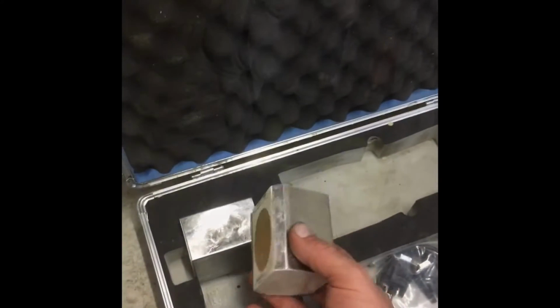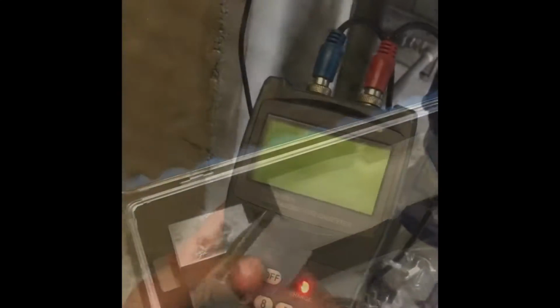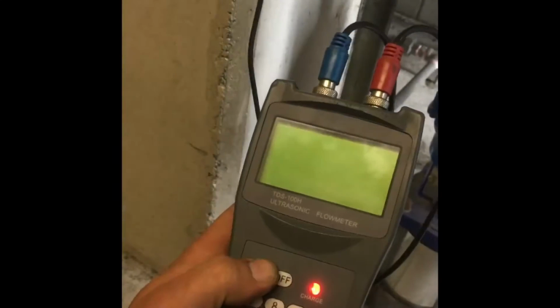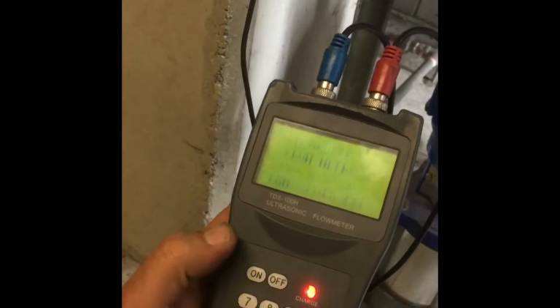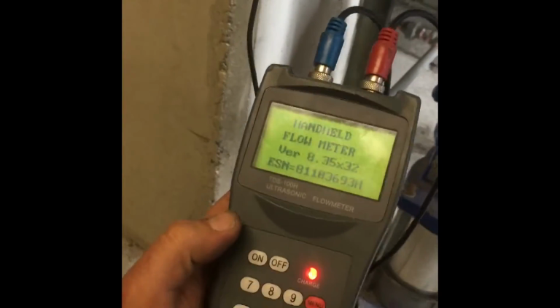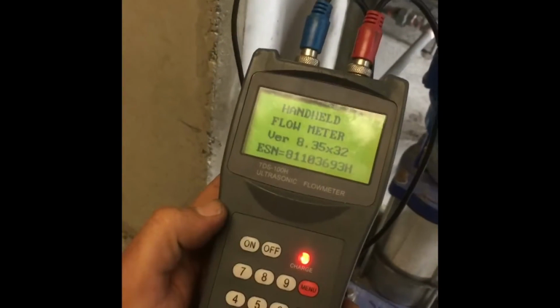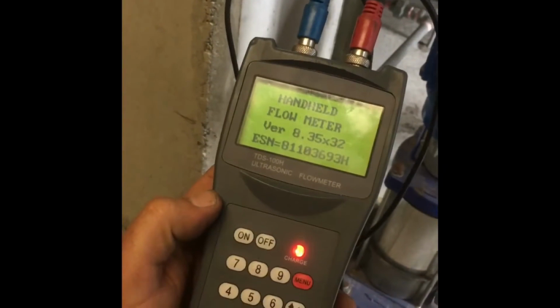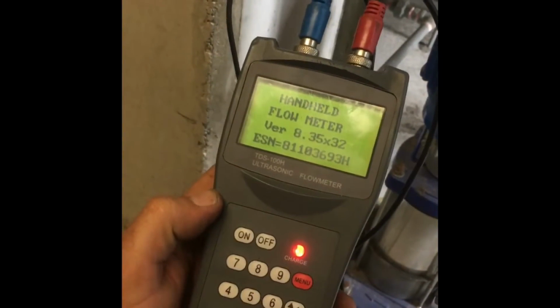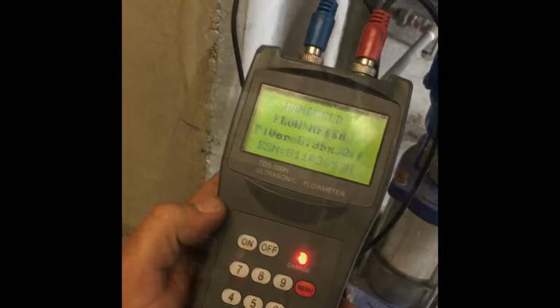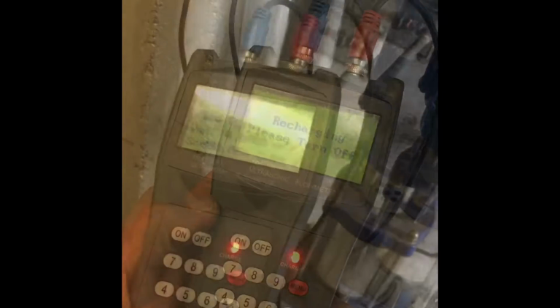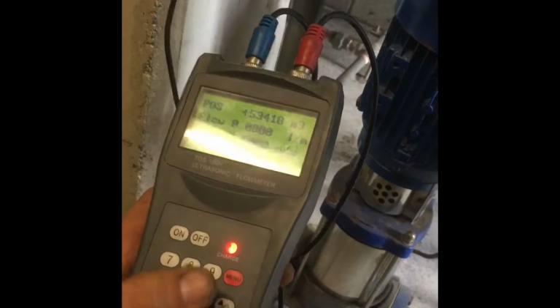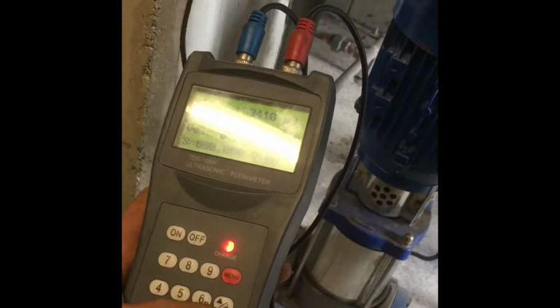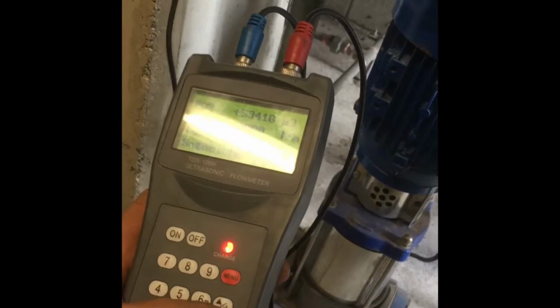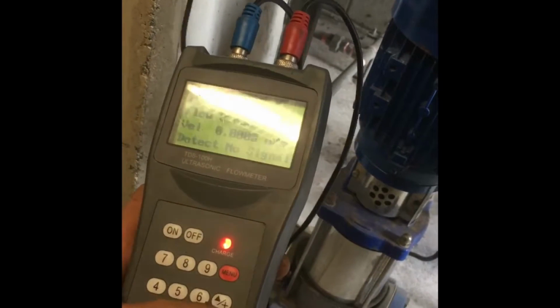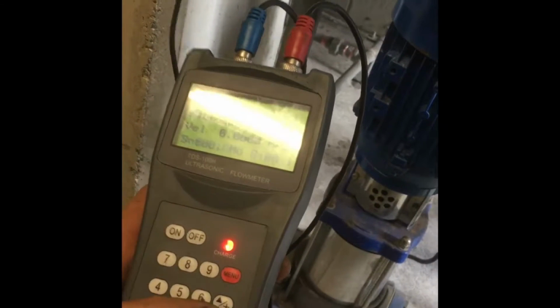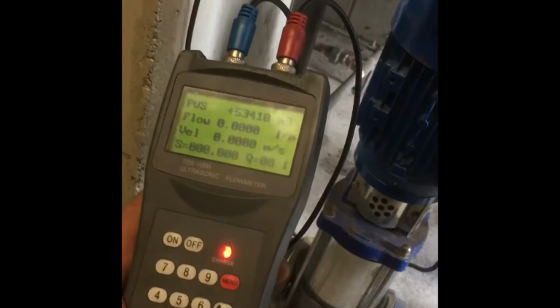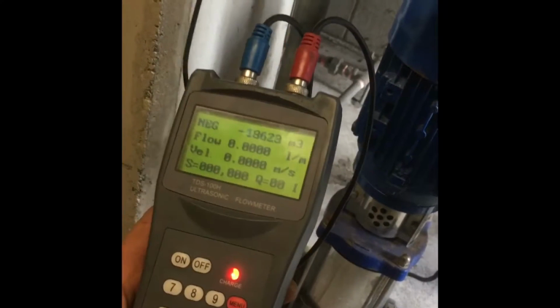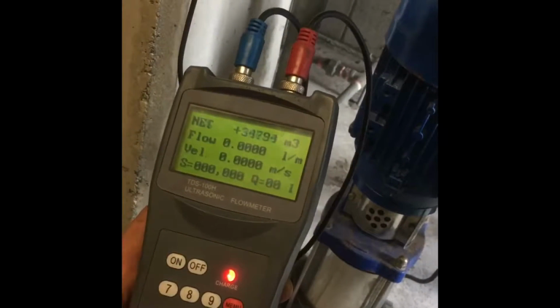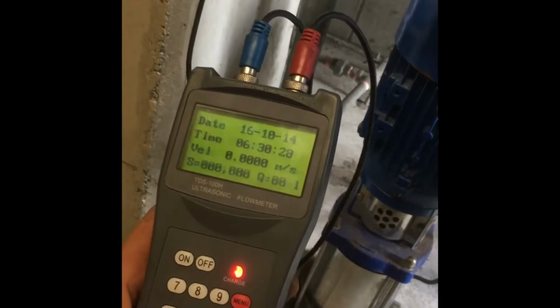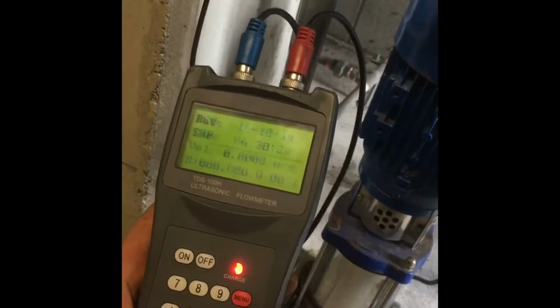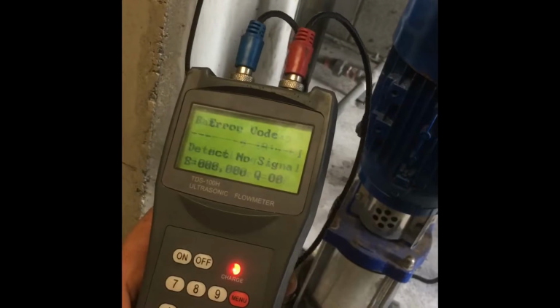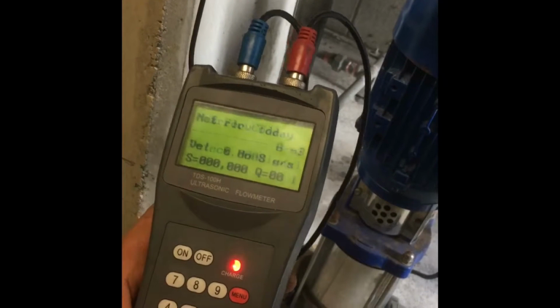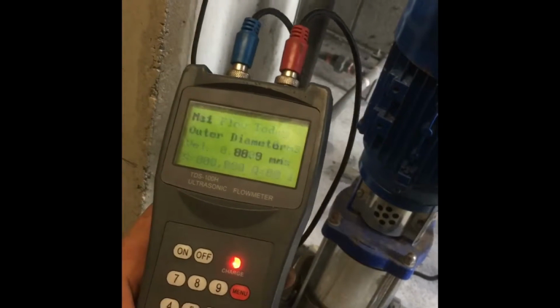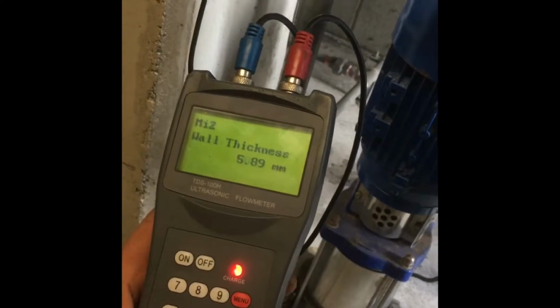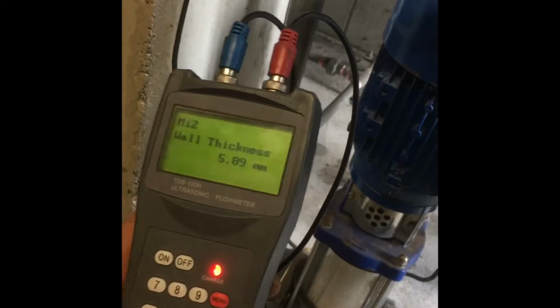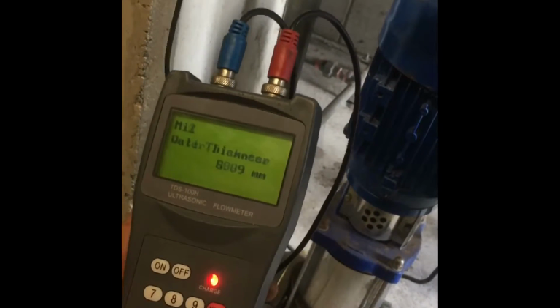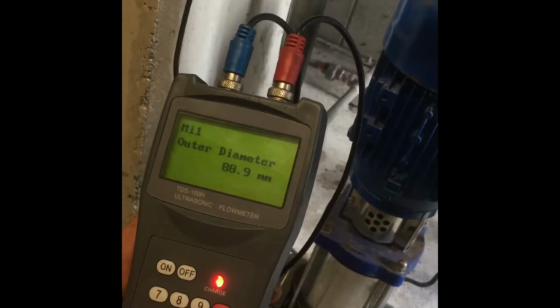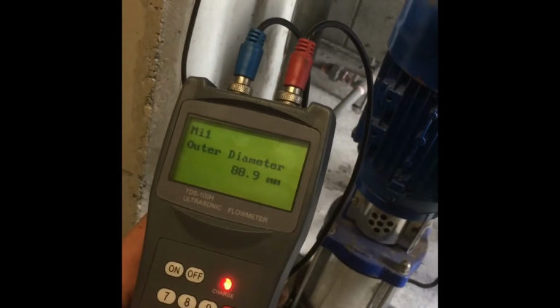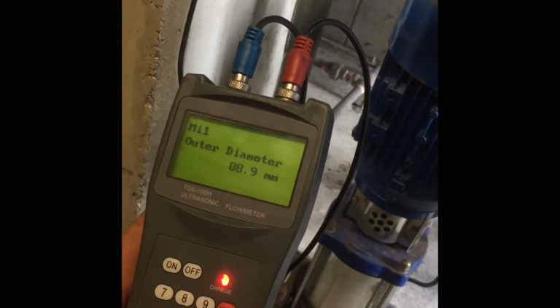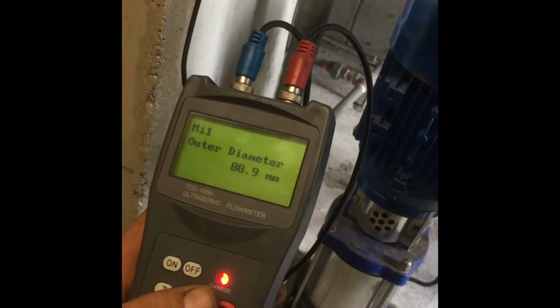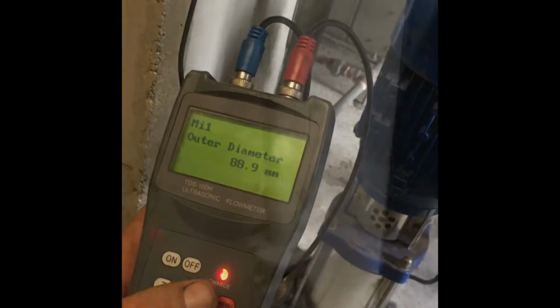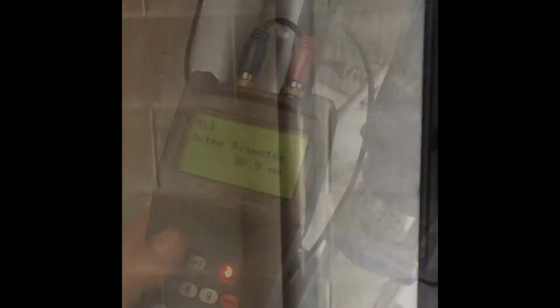Press the on button, then press the down button — this one — lots of times, until you get to outer diameter. Press enter. The annubar...